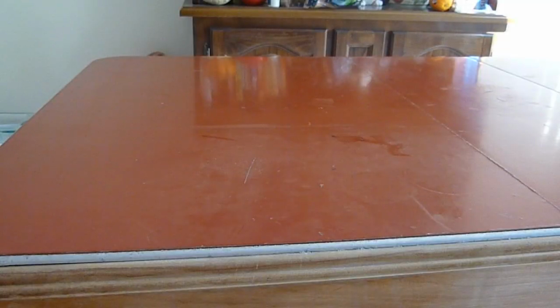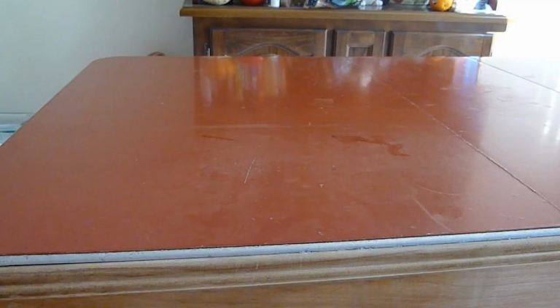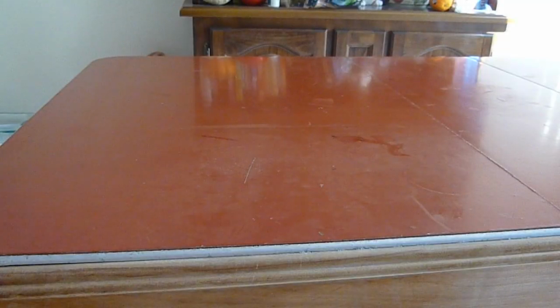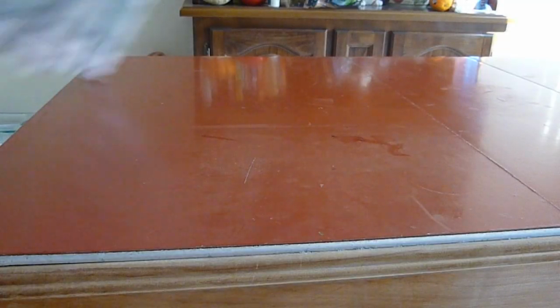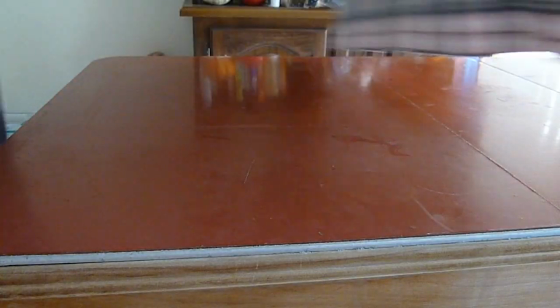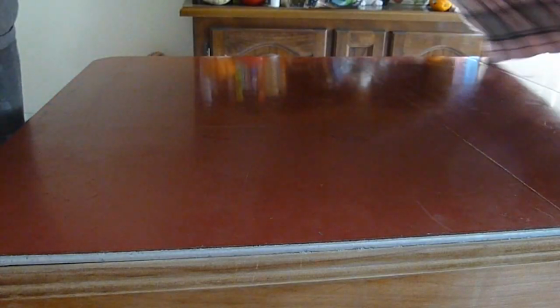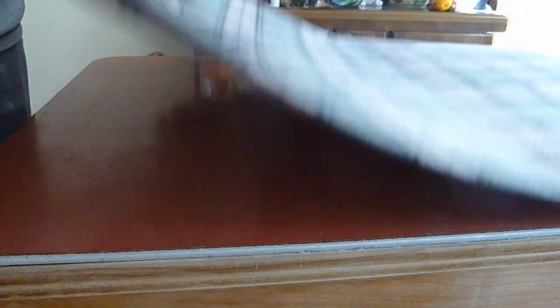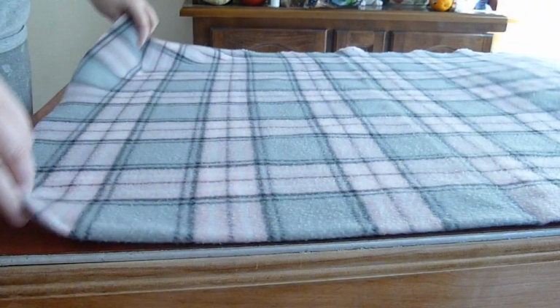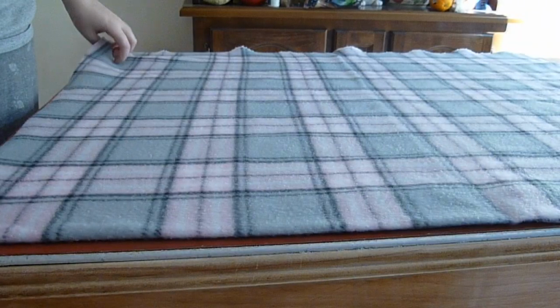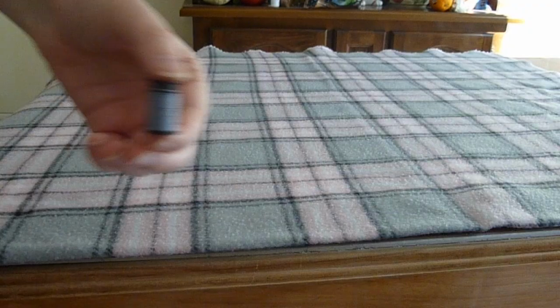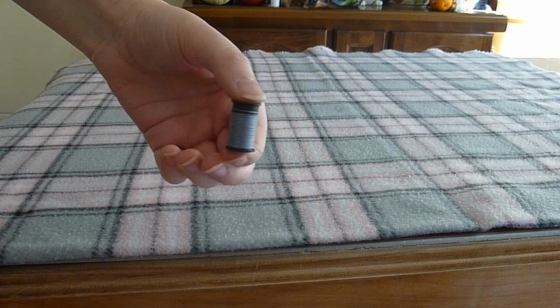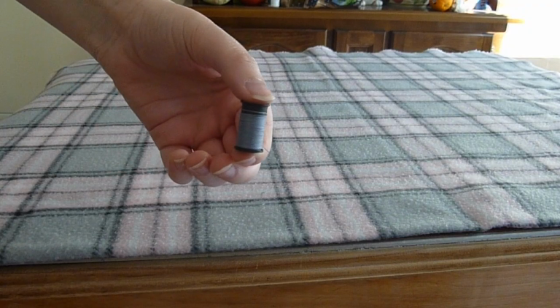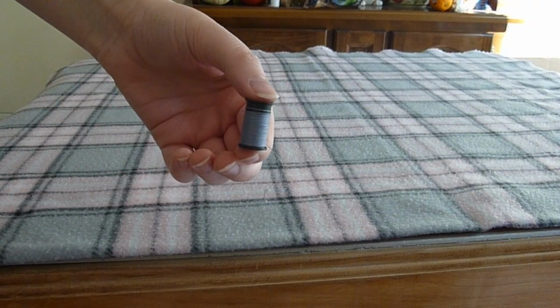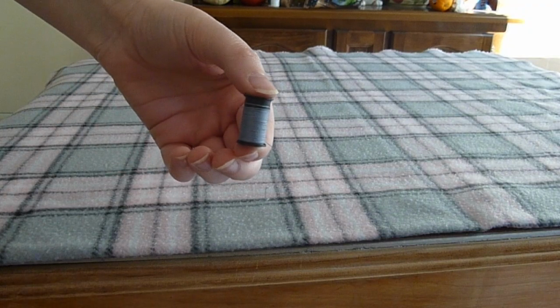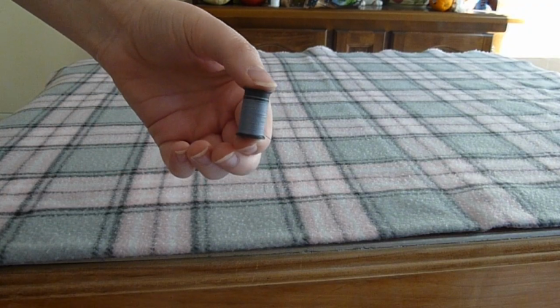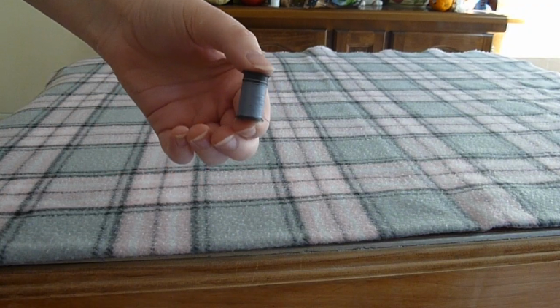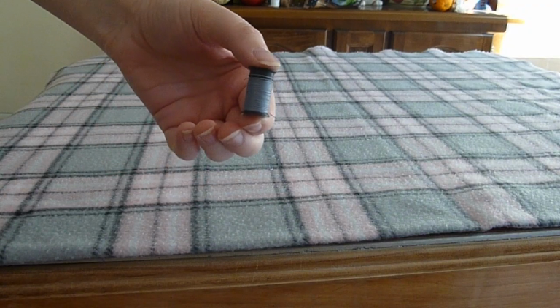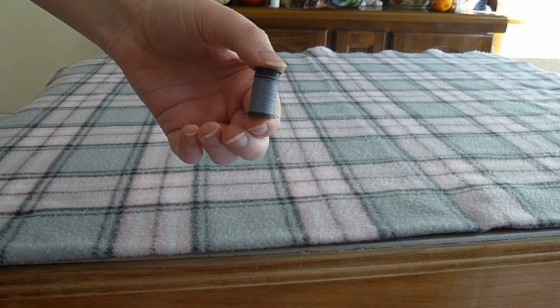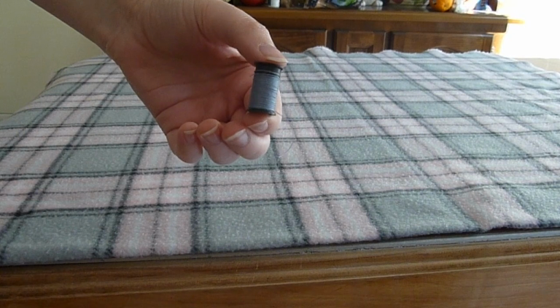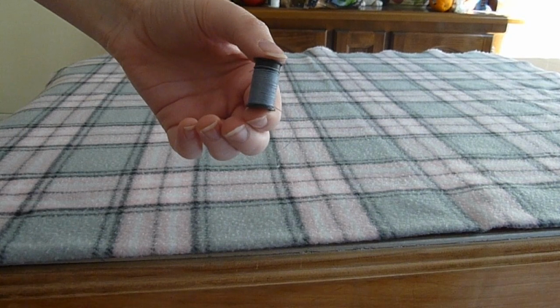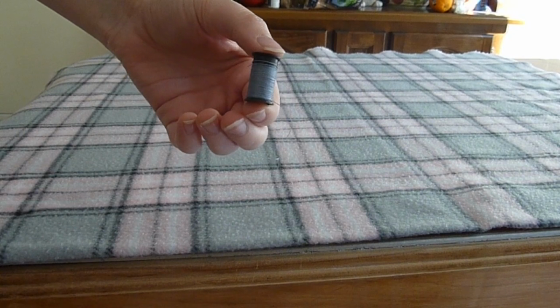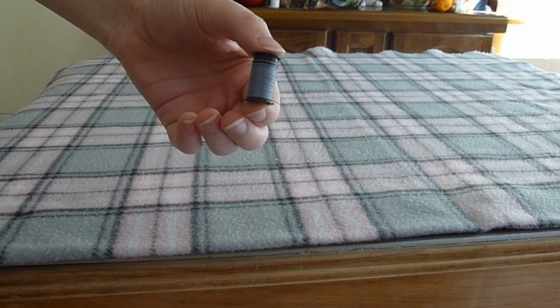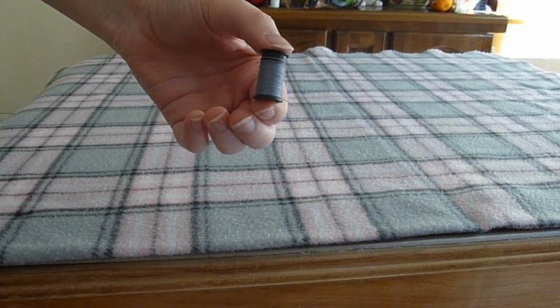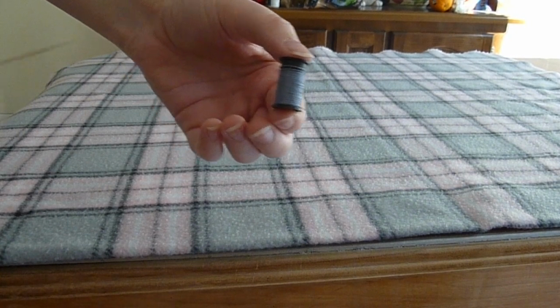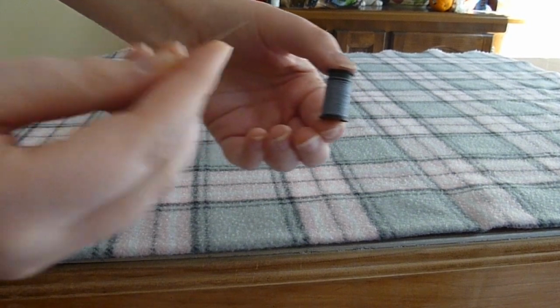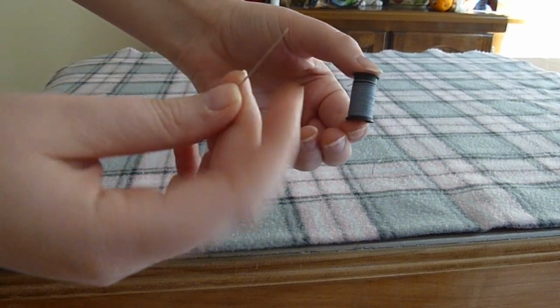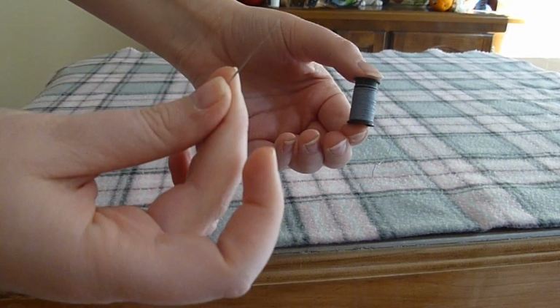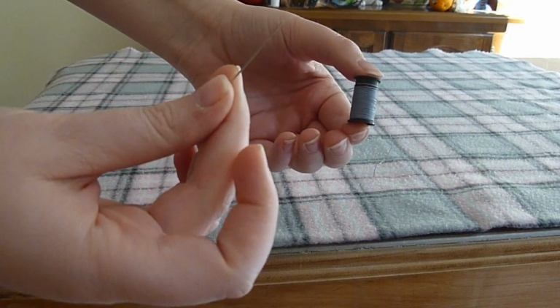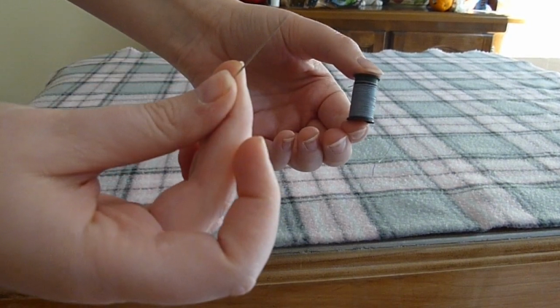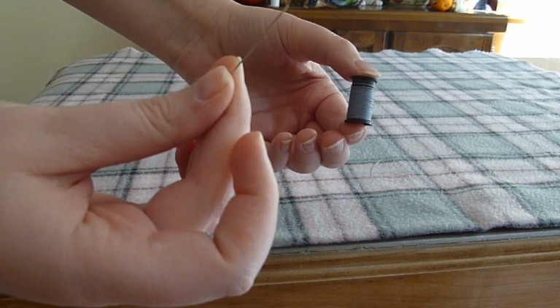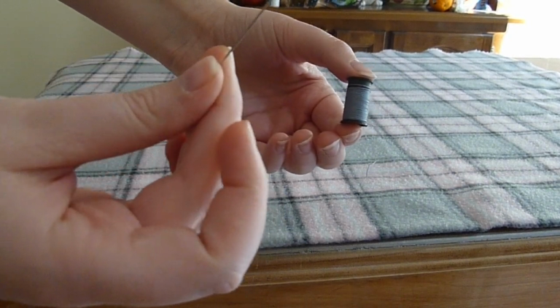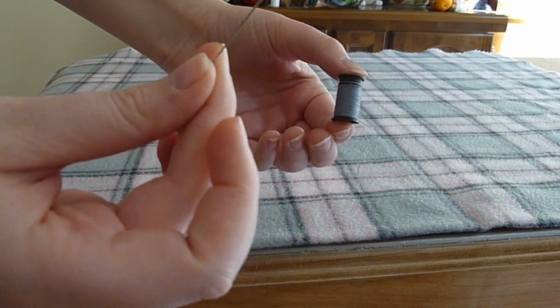The supplies you'll be needing for this are a piece of fleece, some thread that matches your fleece, and of course a needle. You'll want a medium sized needle.